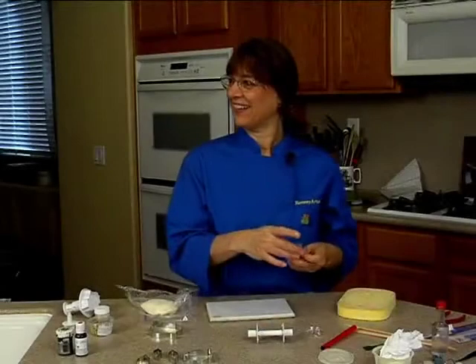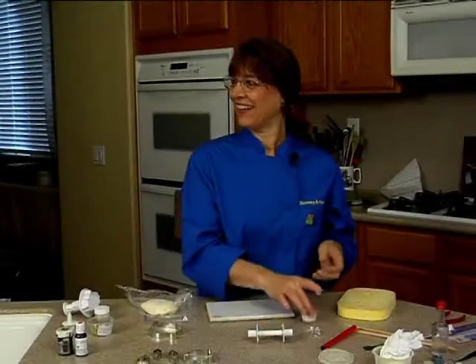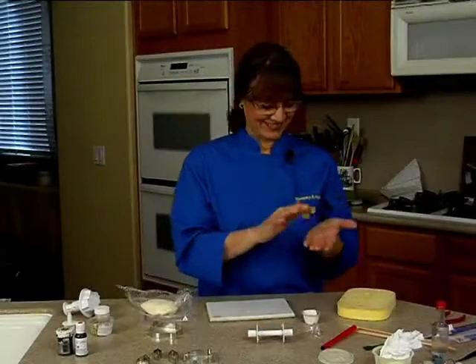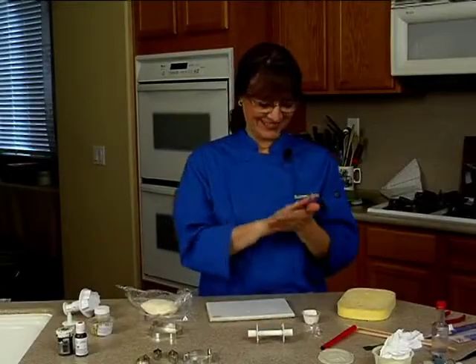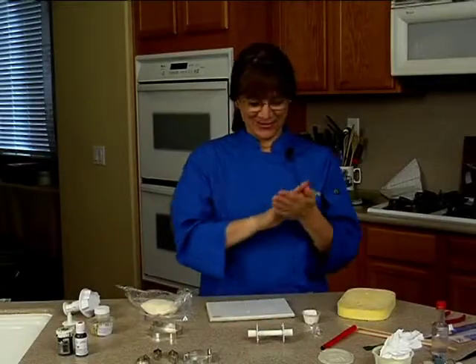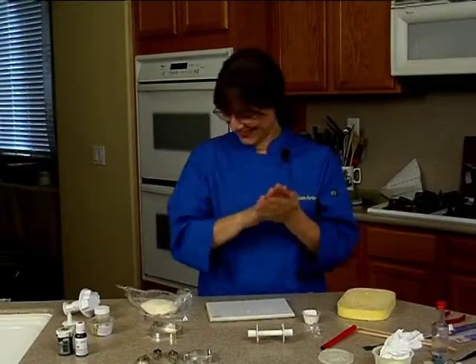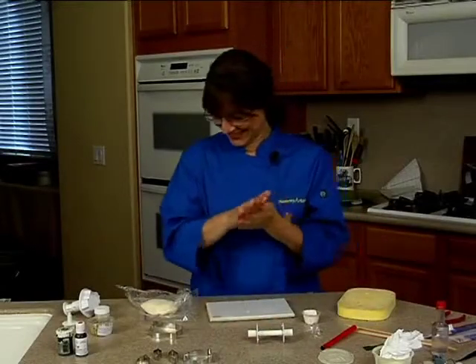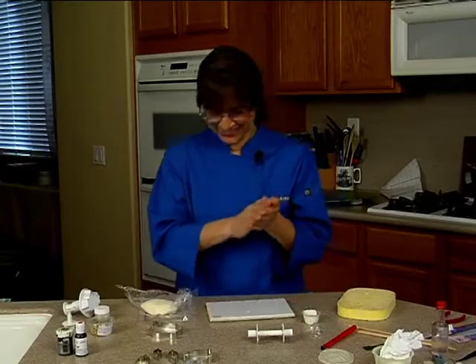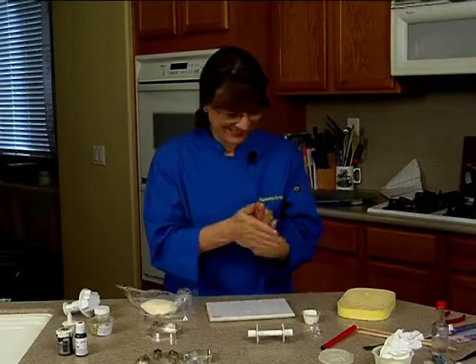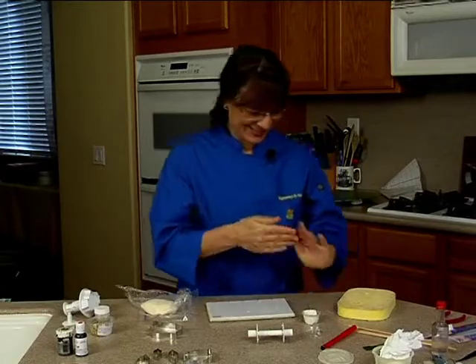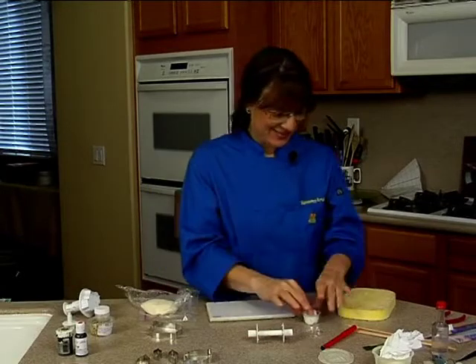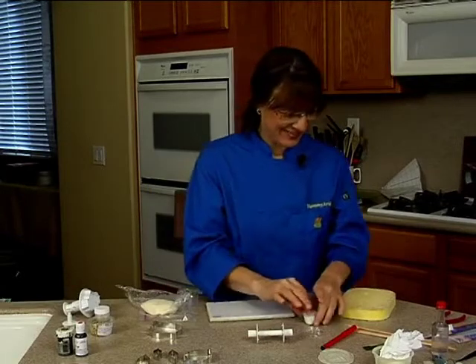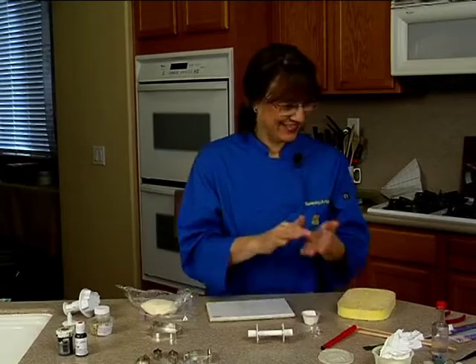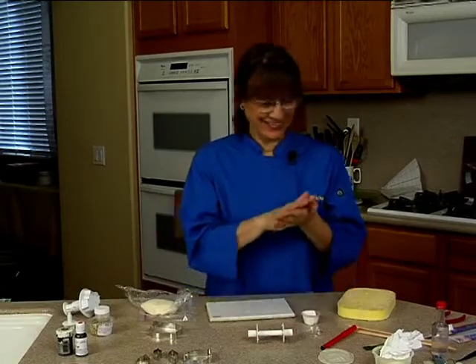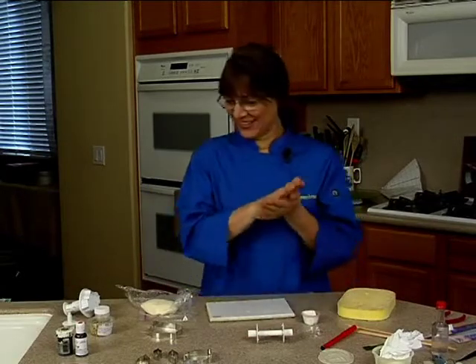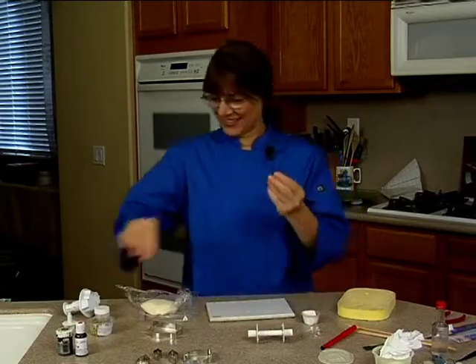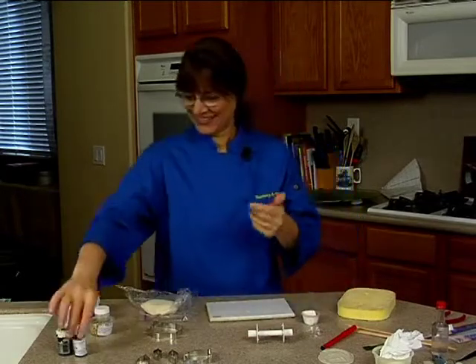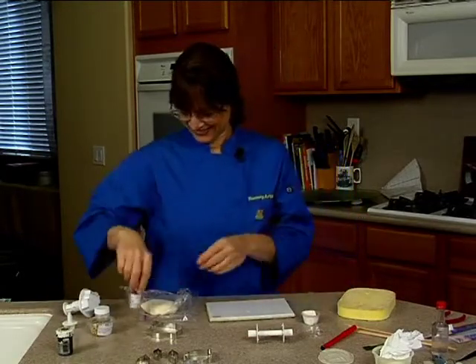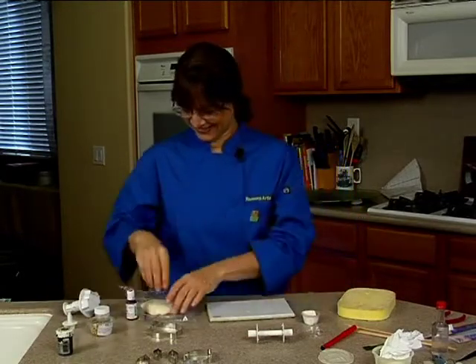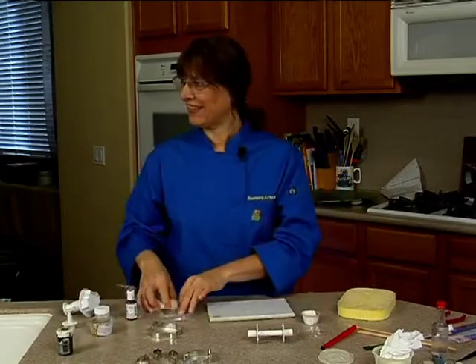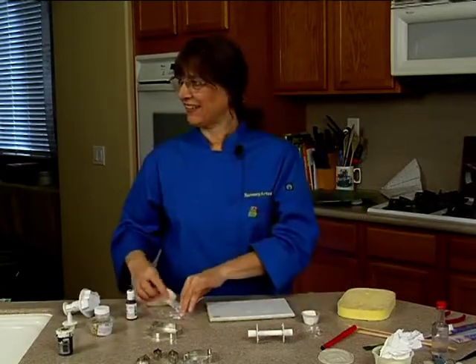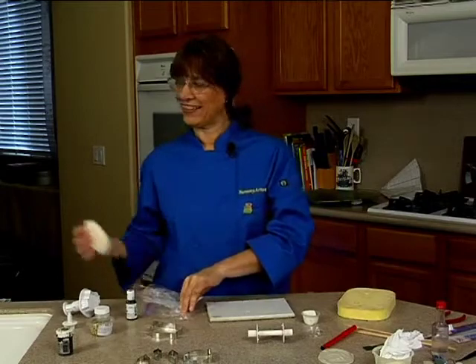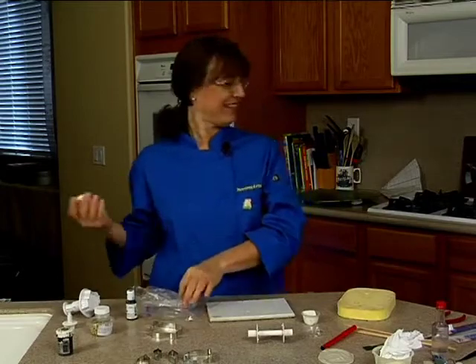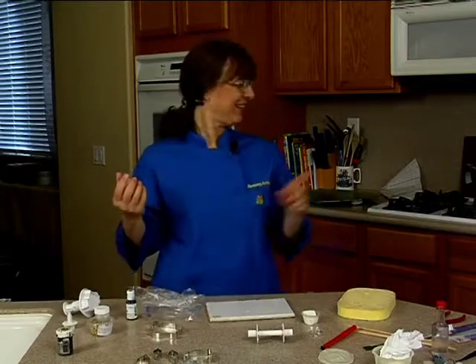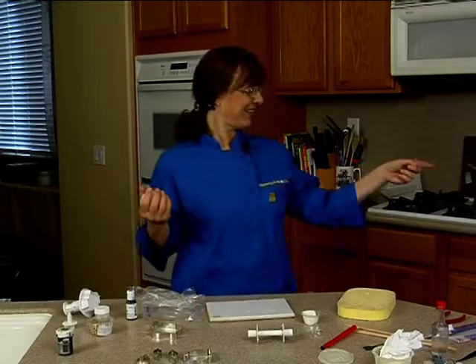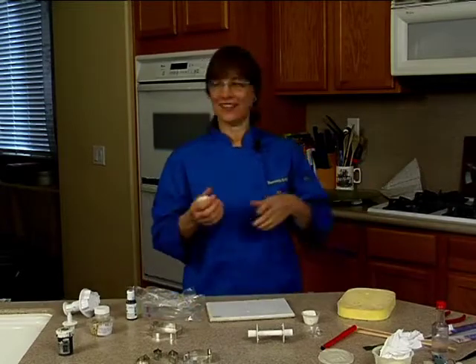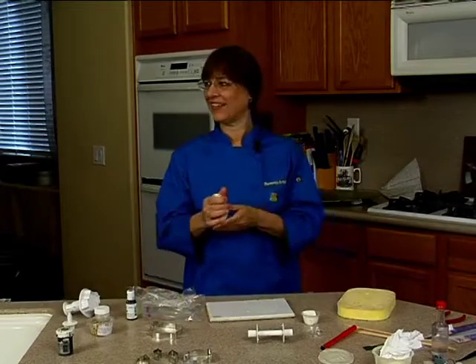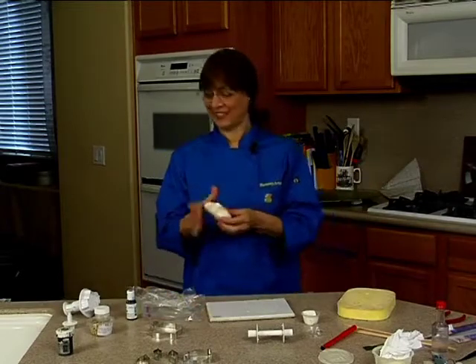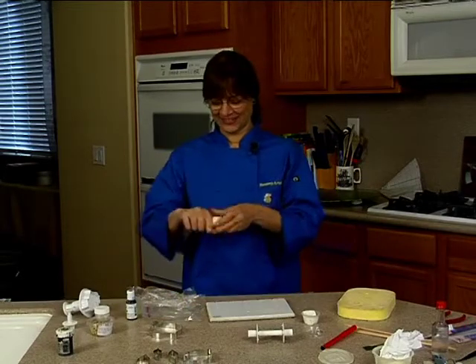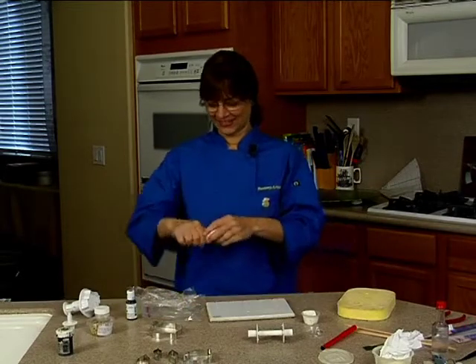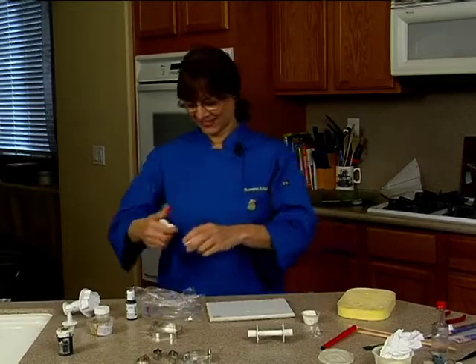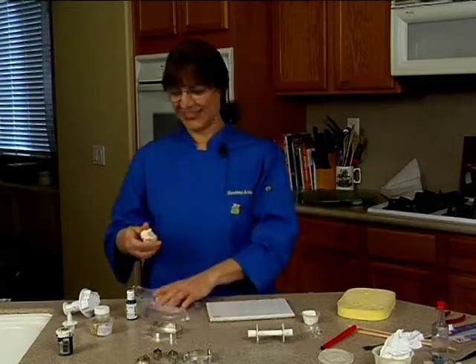Merry Christmas everybody. This is Michael Prudem from YummyArts.com. We are here today with Tammy Utley, going to show us a Christmas cake — poinsettias with lights — and it's going to be awesome. Ladies and gentlemen, Tammy Utley.